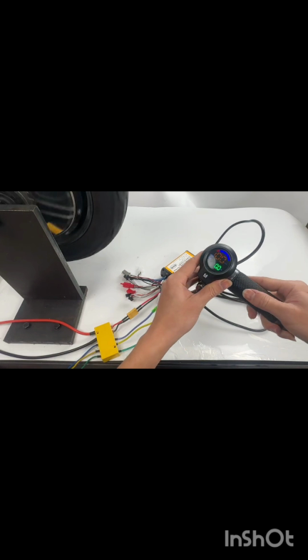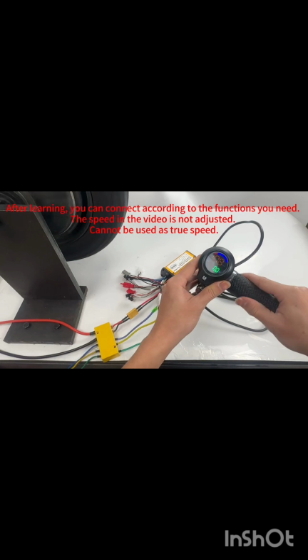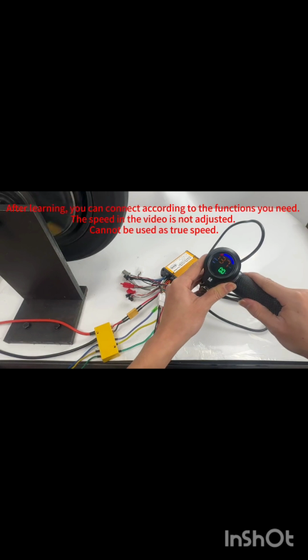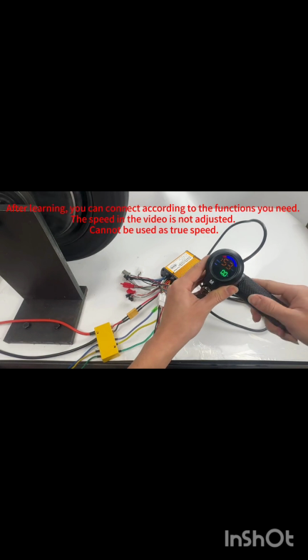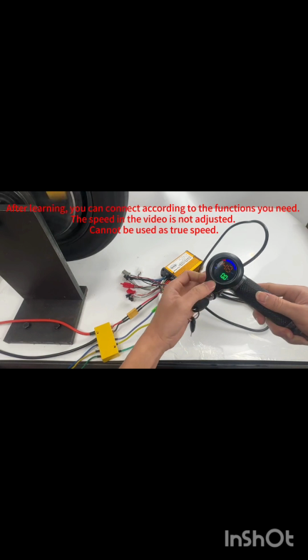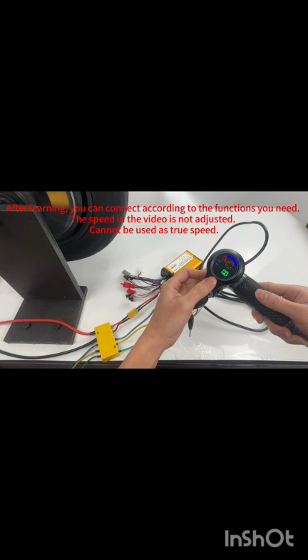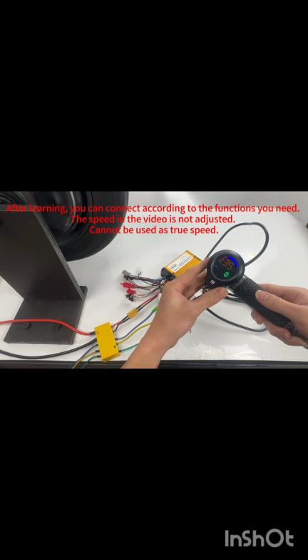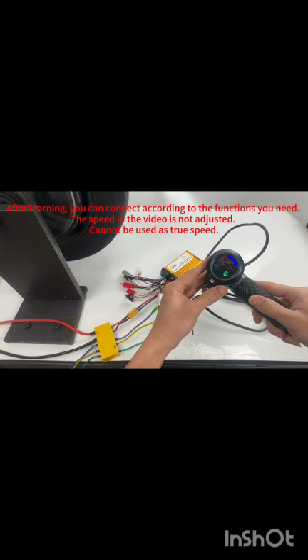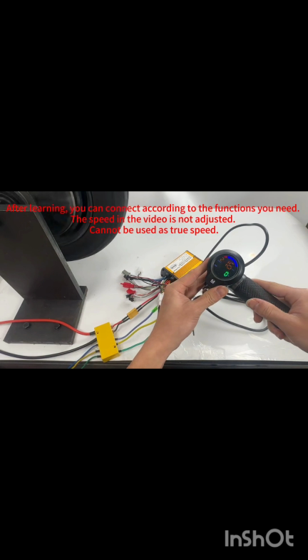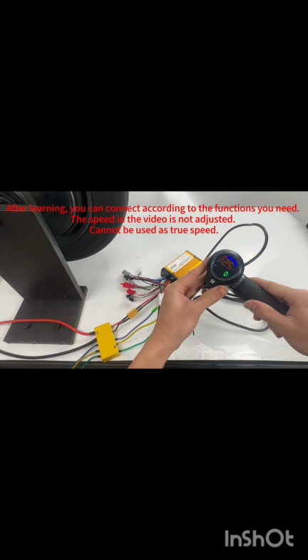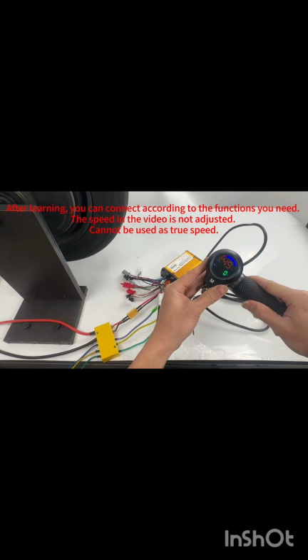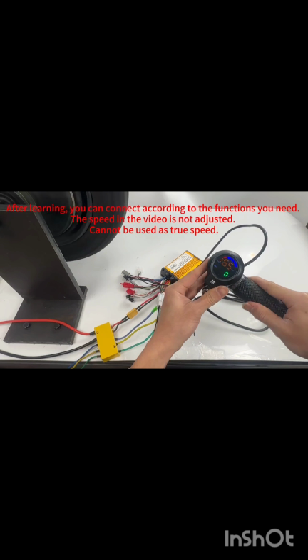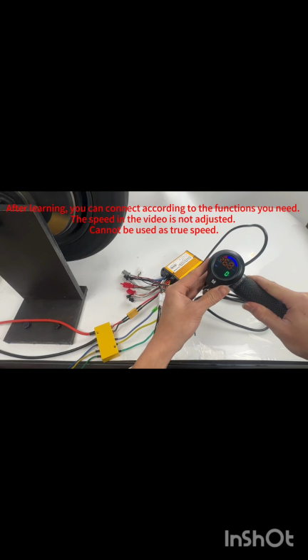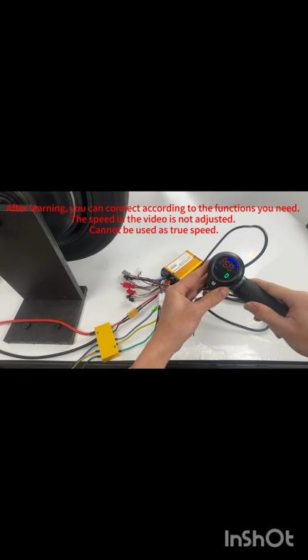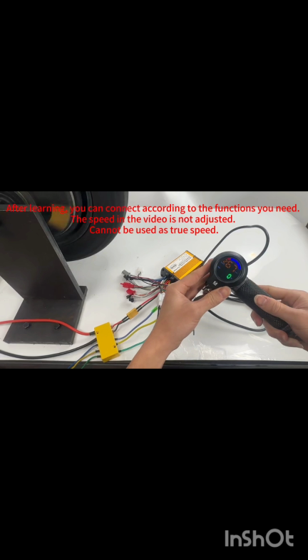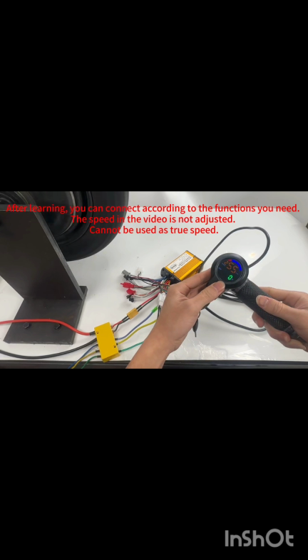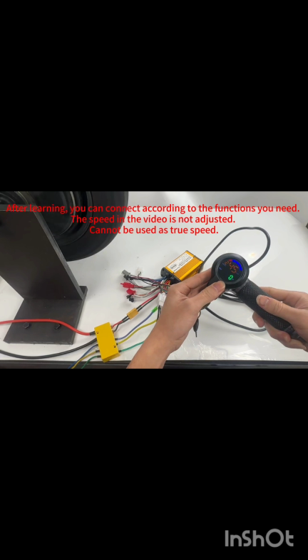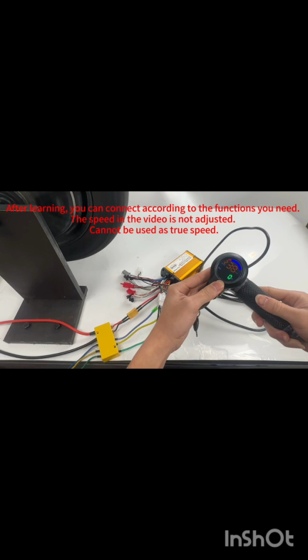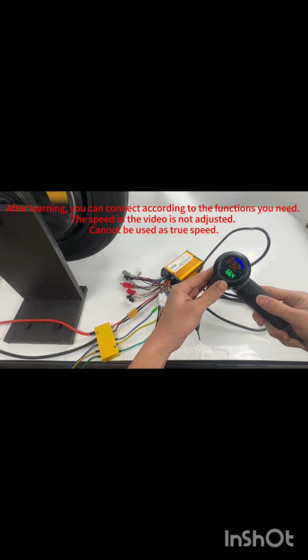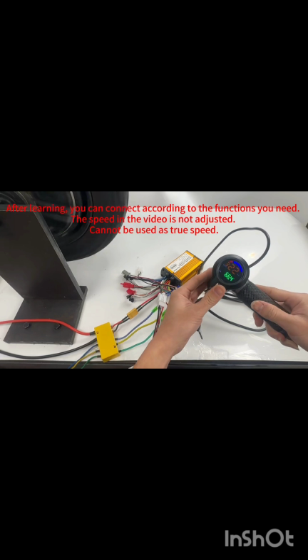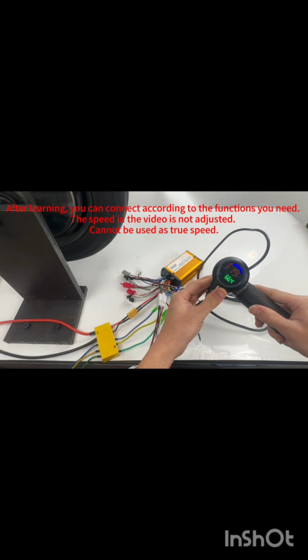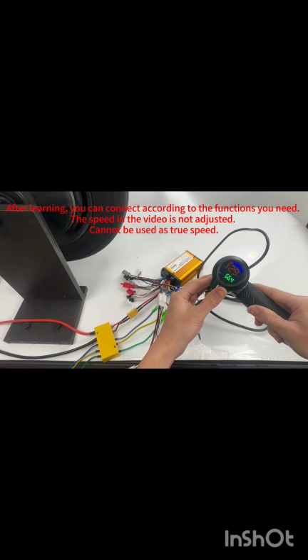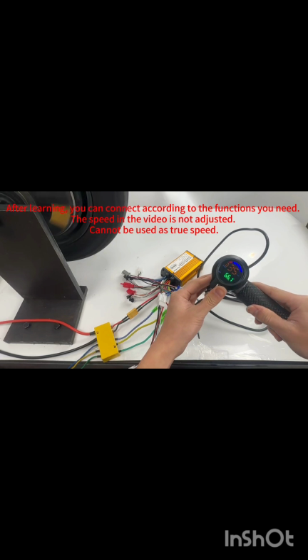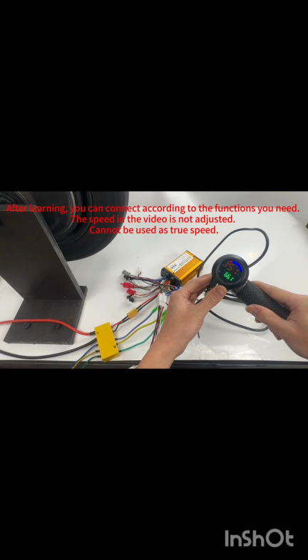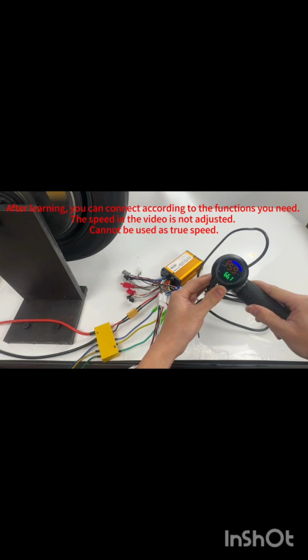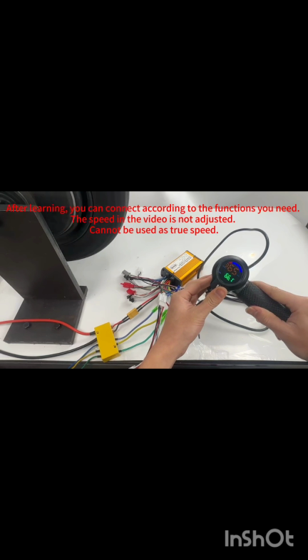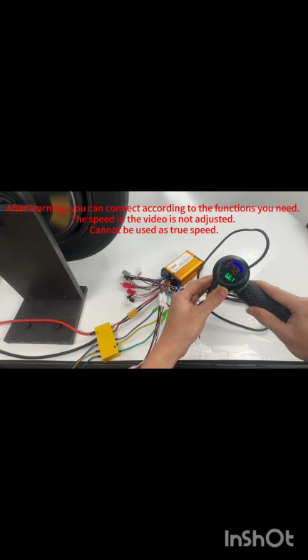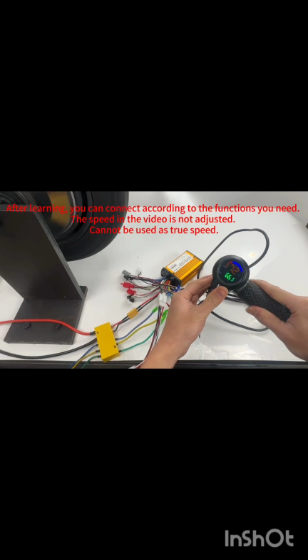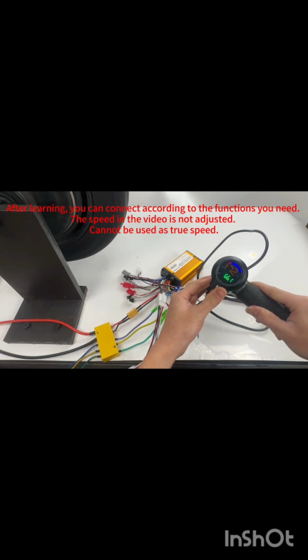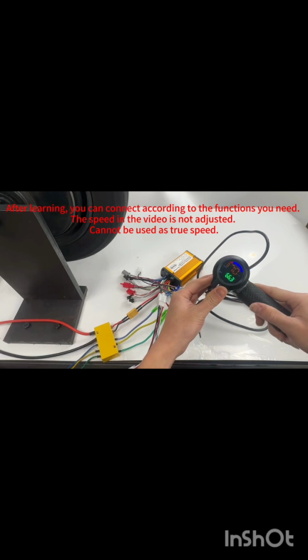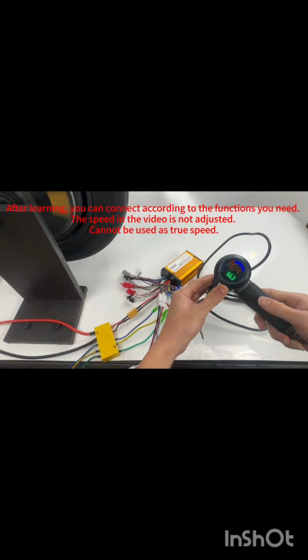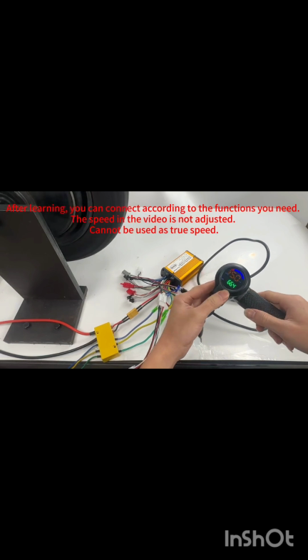After learning, you can connect according to the functions you need. The speed in the video is not adjusted and cannot be used as true speed.